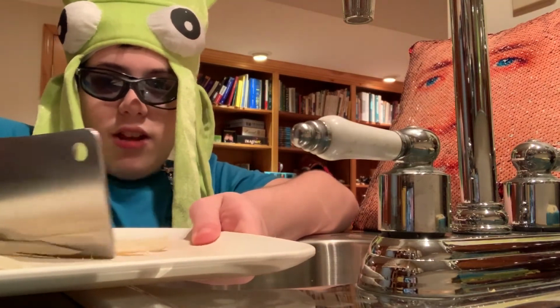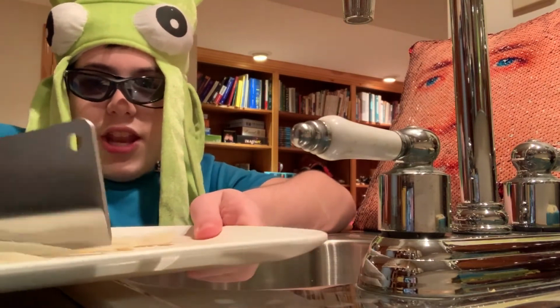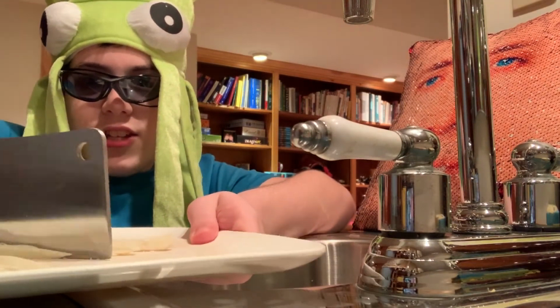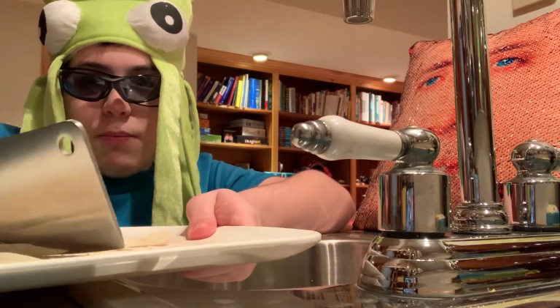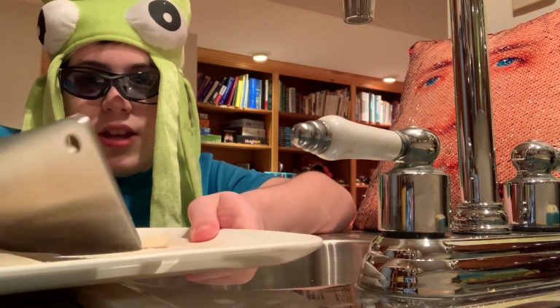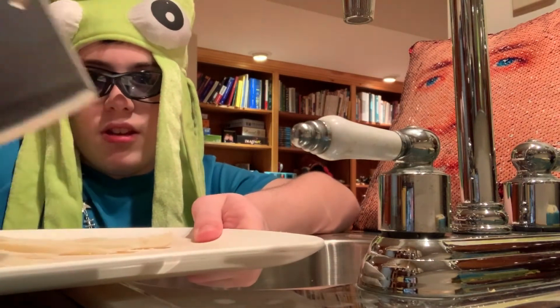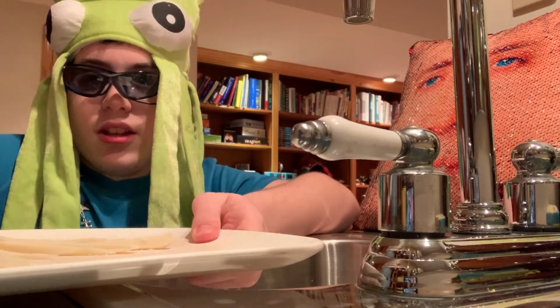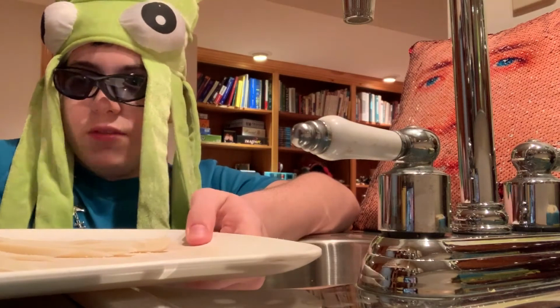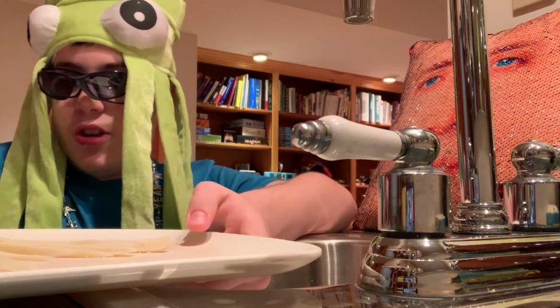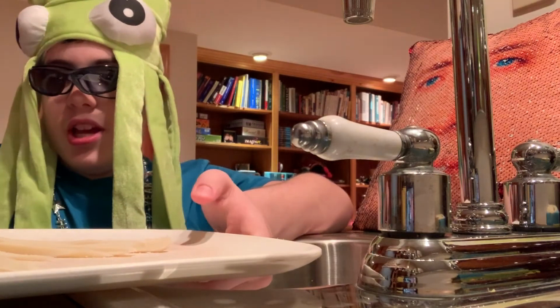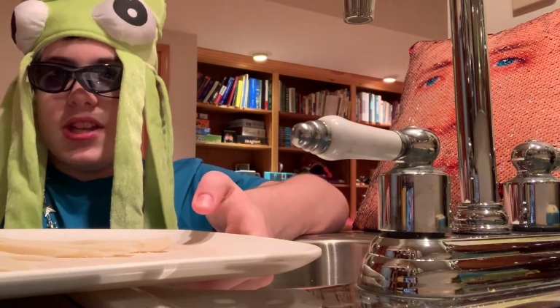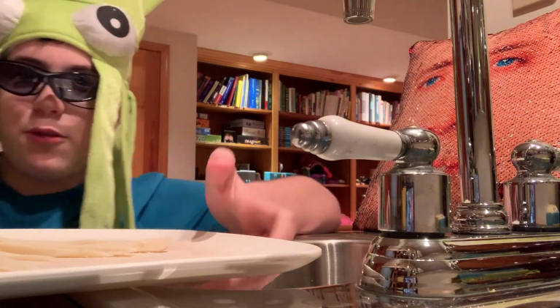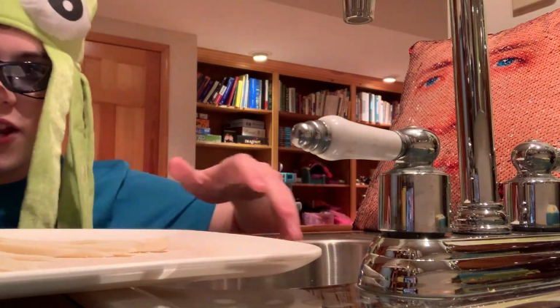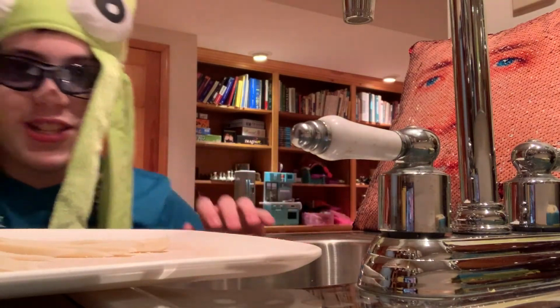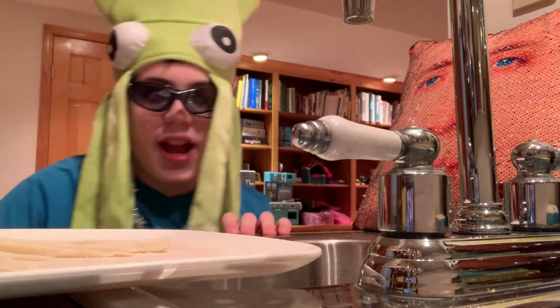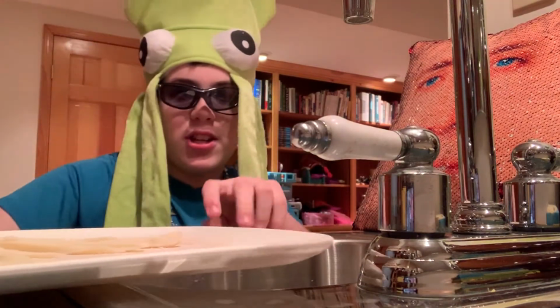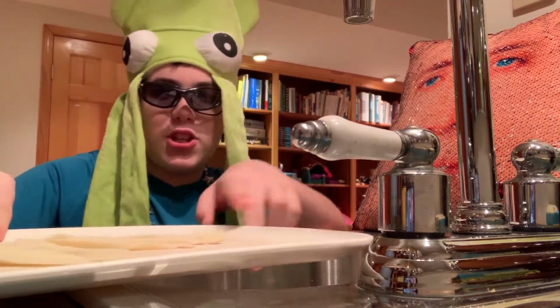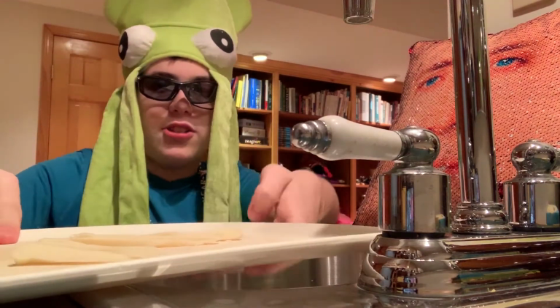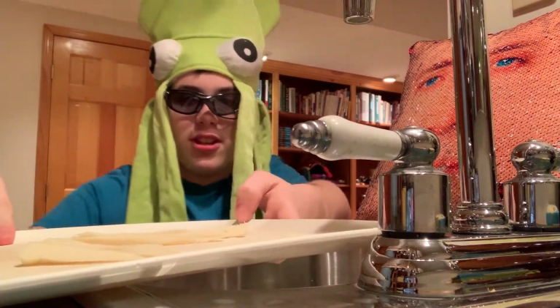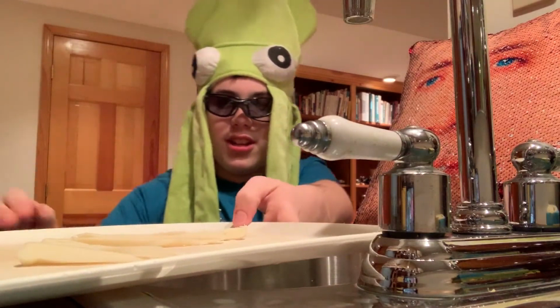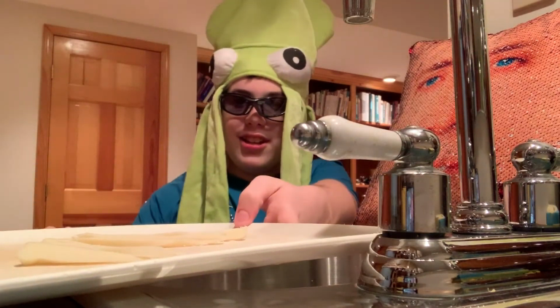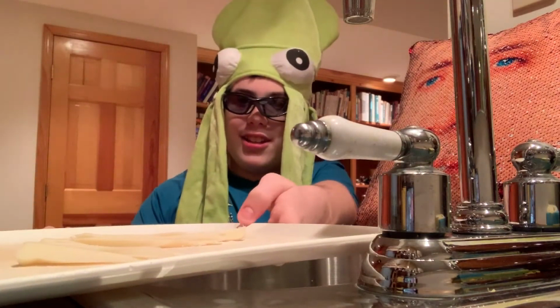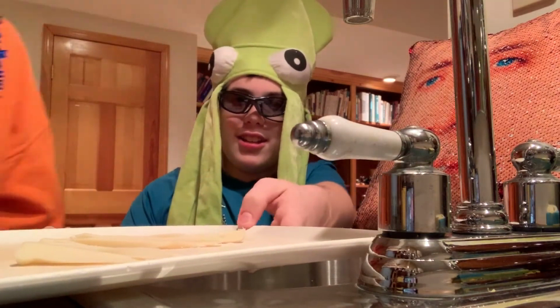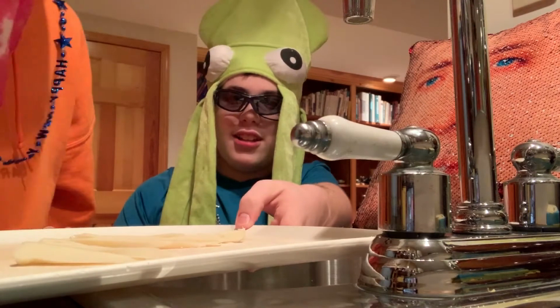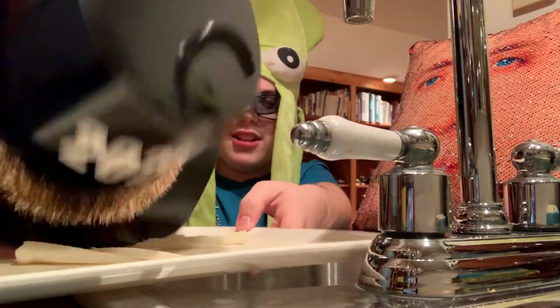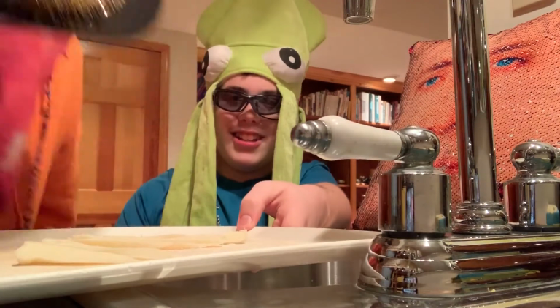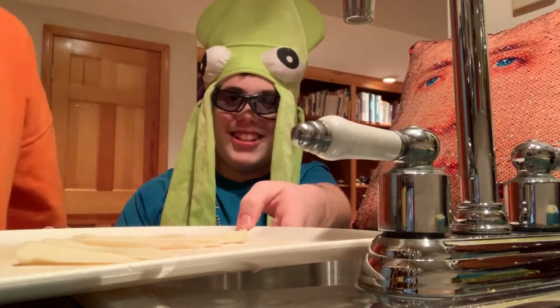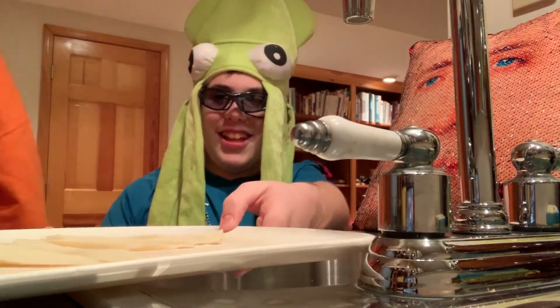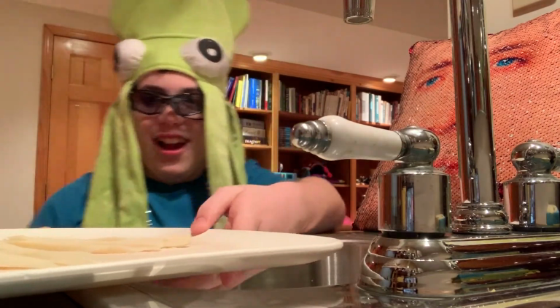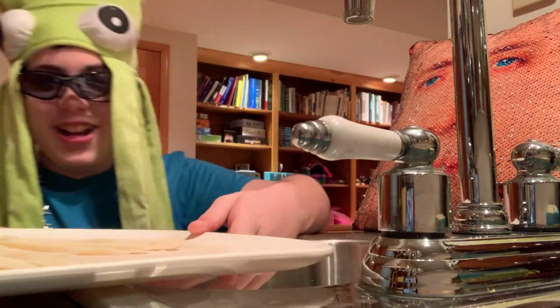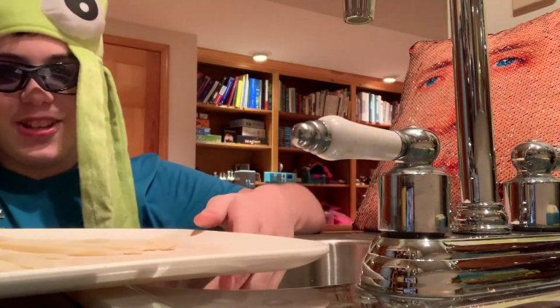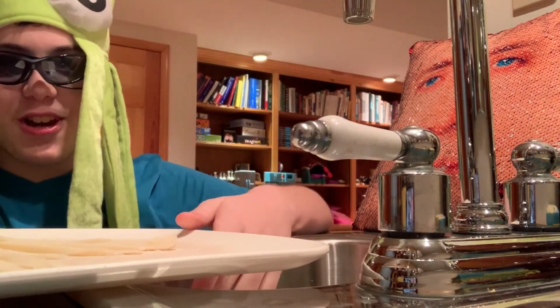The next step you have to do is have a friend inspect the cheese. All right, he says it's good.